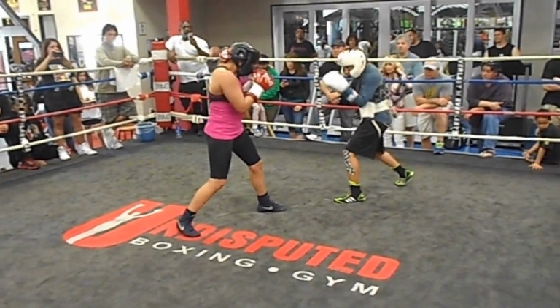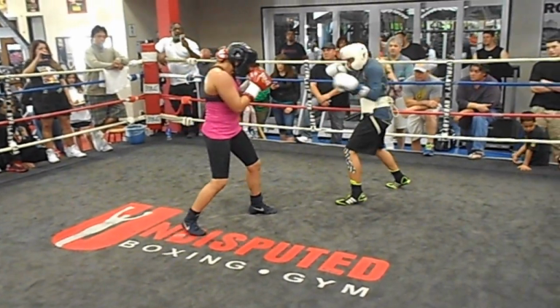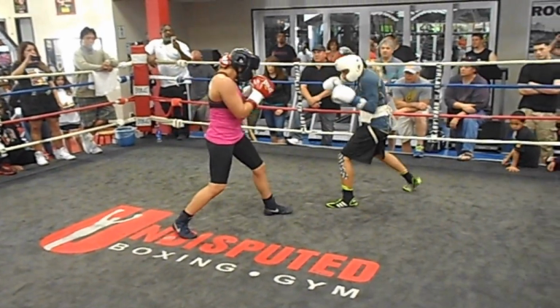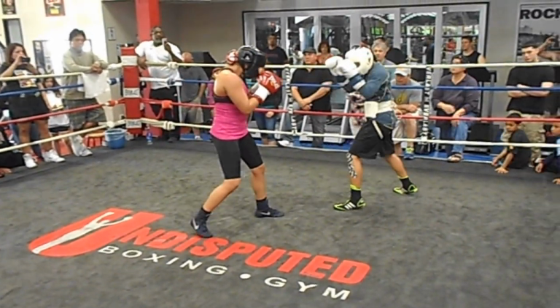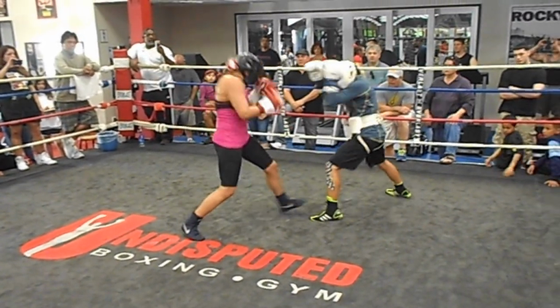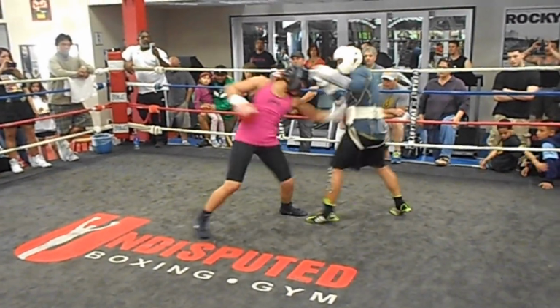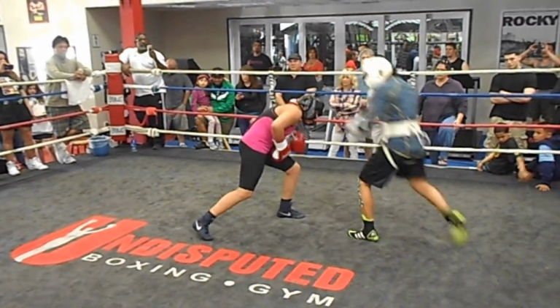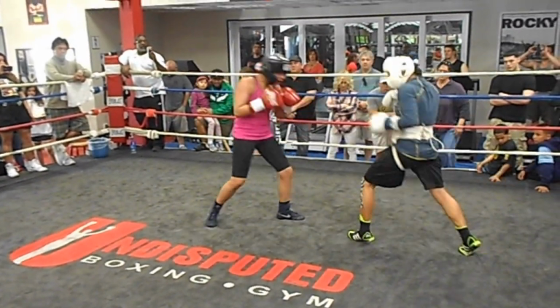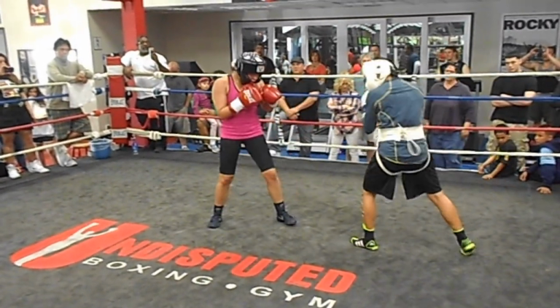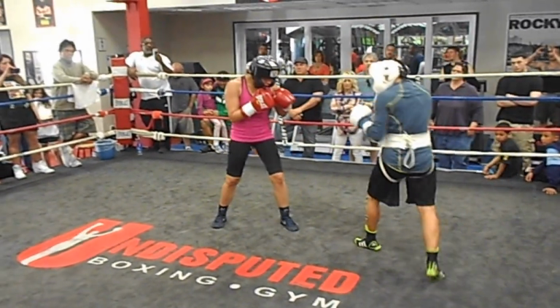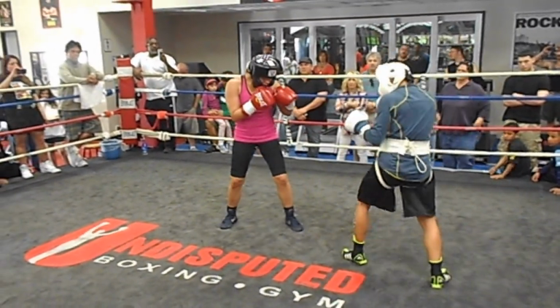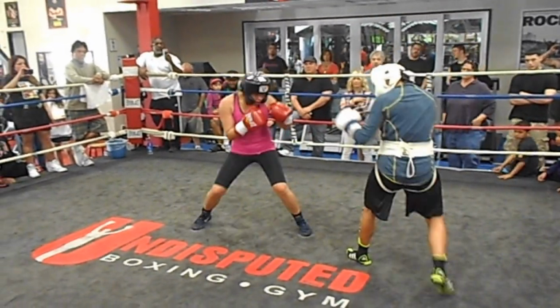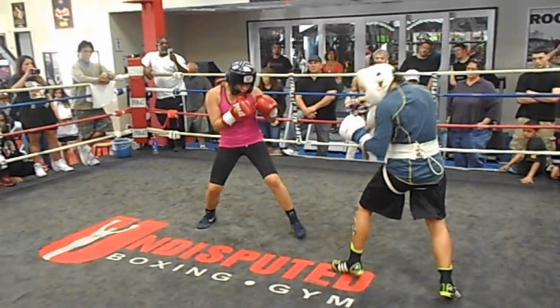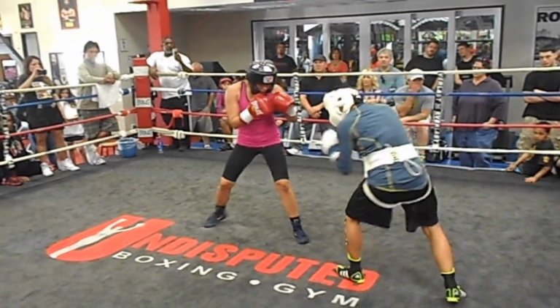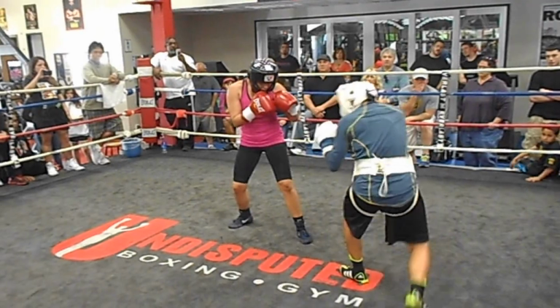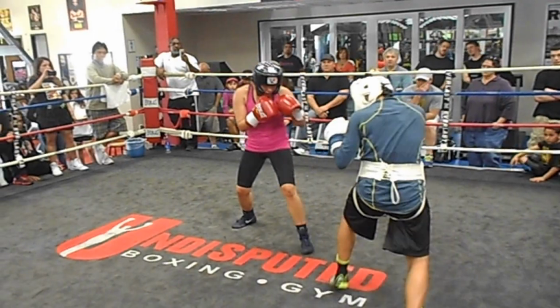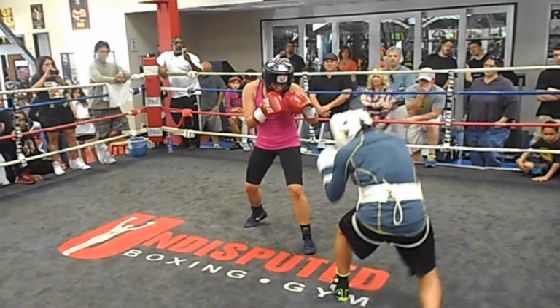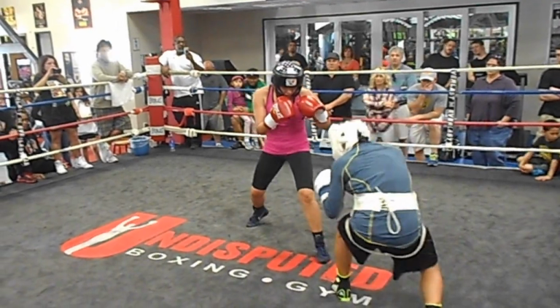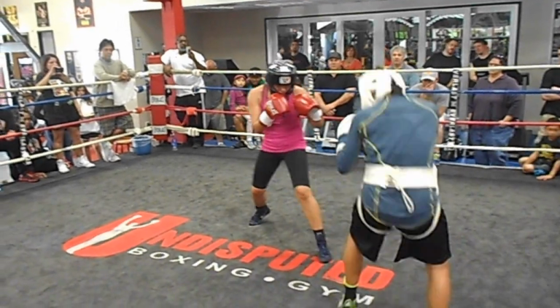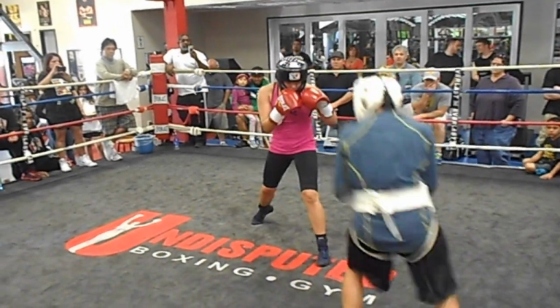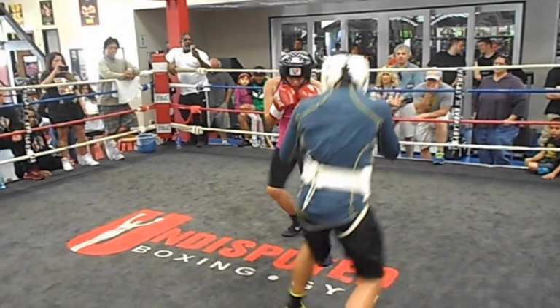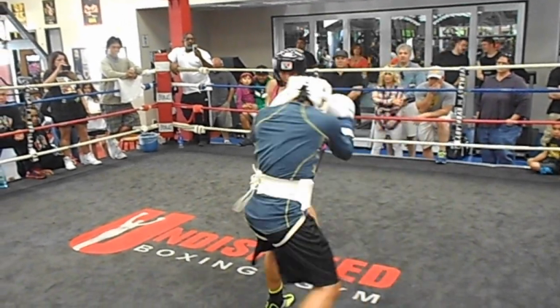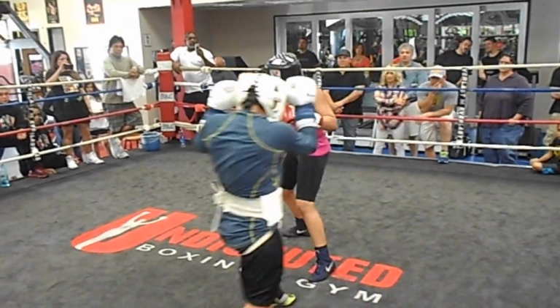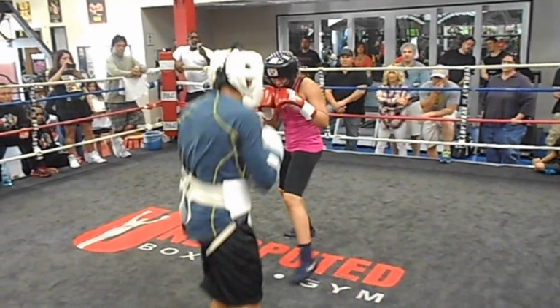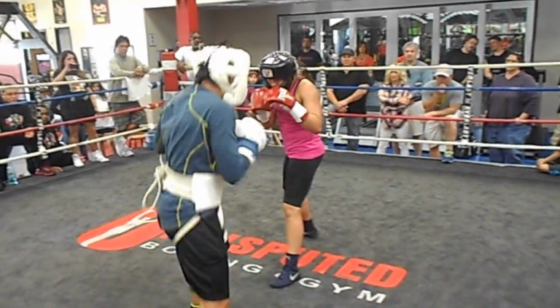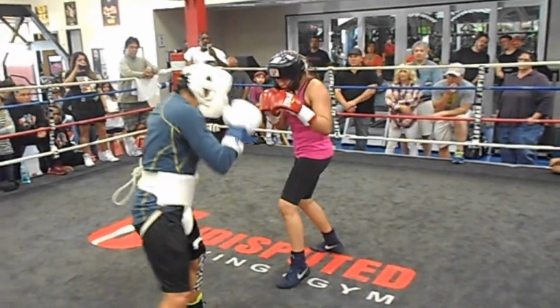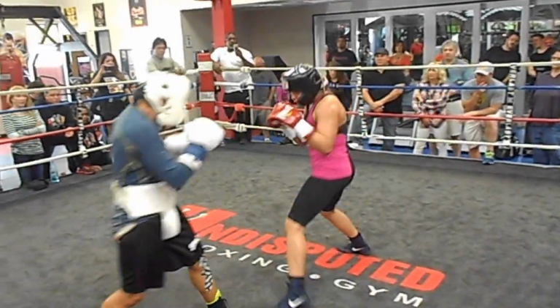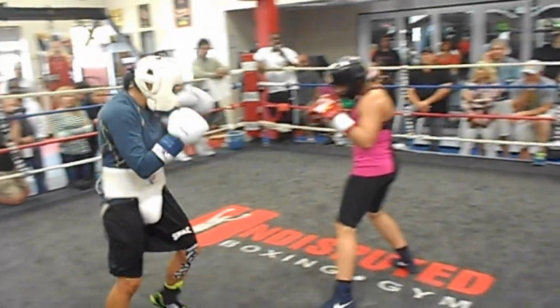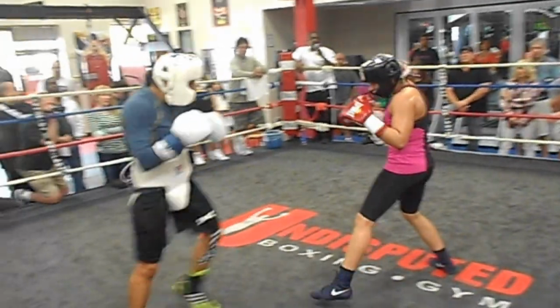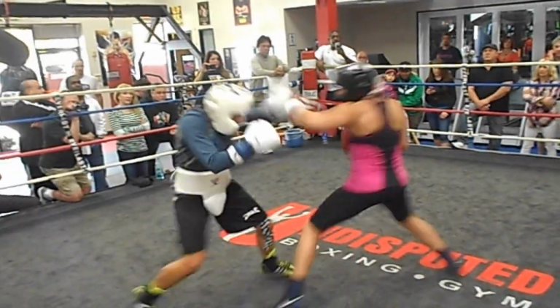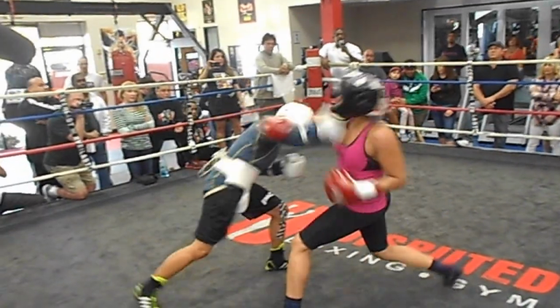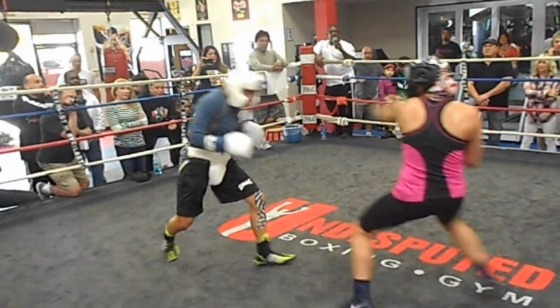Watch for the right hand coming. Good. That's a body shot. You're touching the jab right there — measure with the jab. There you go. Just measure with it. It doesn't even have to land.